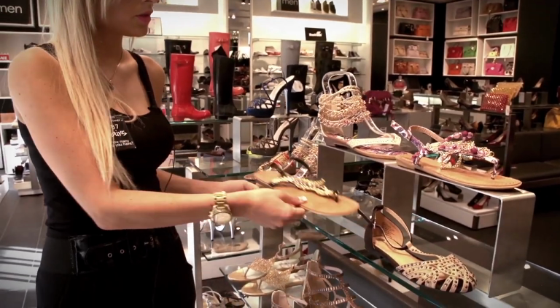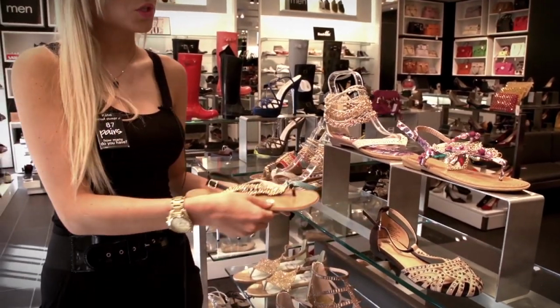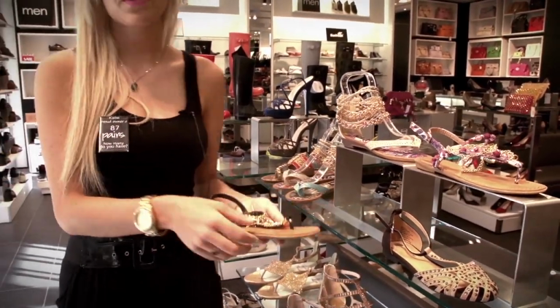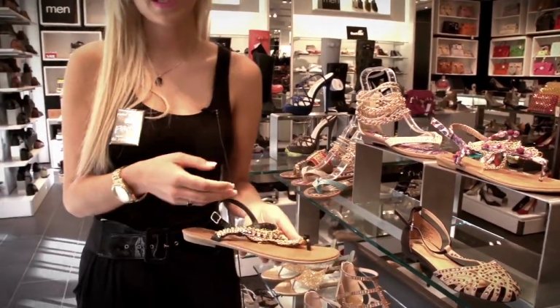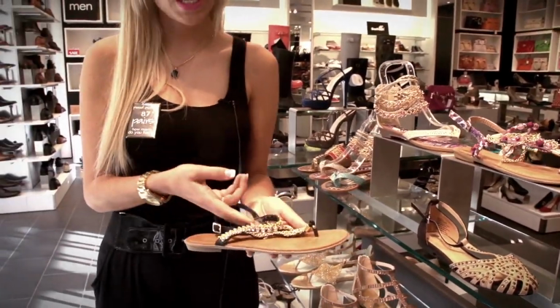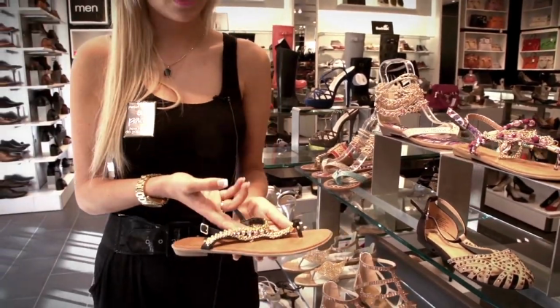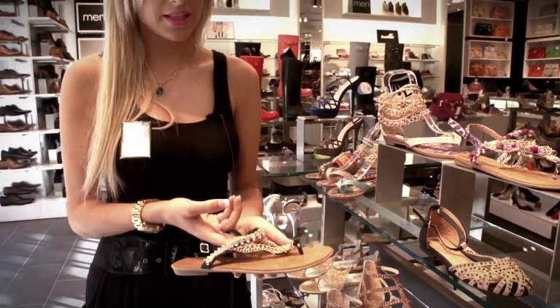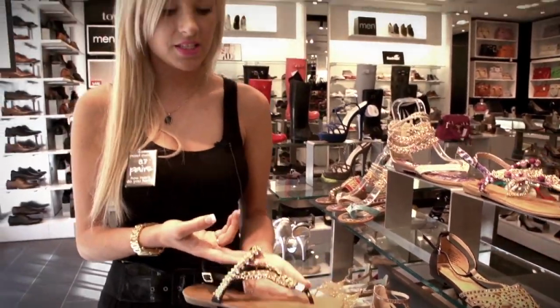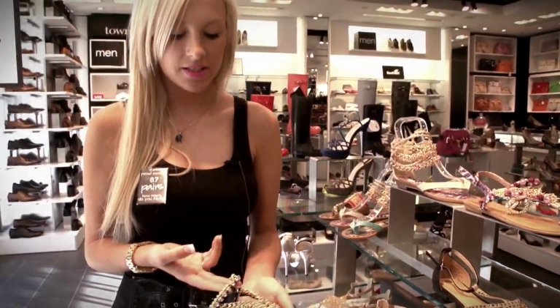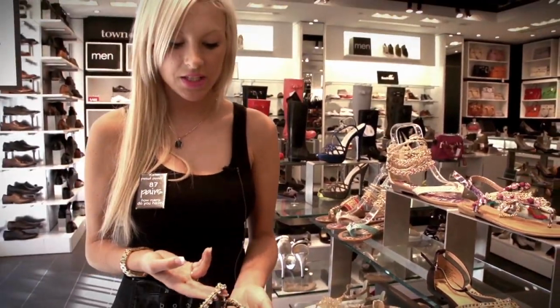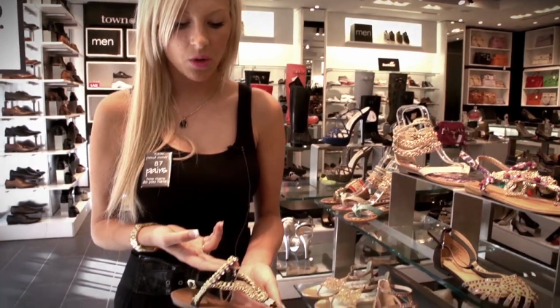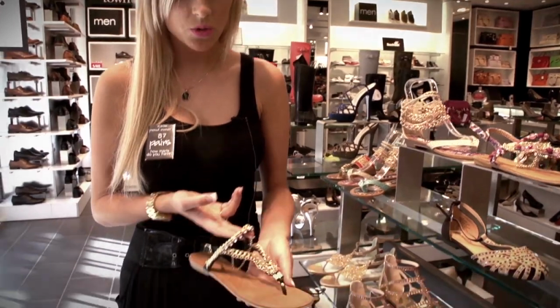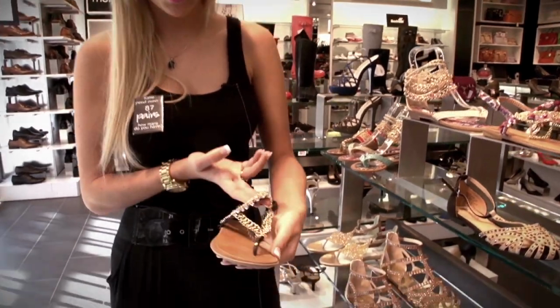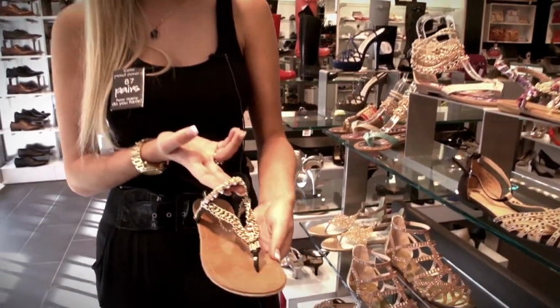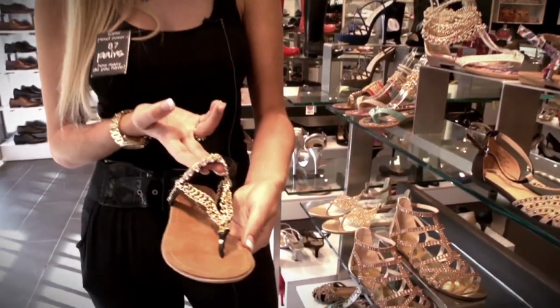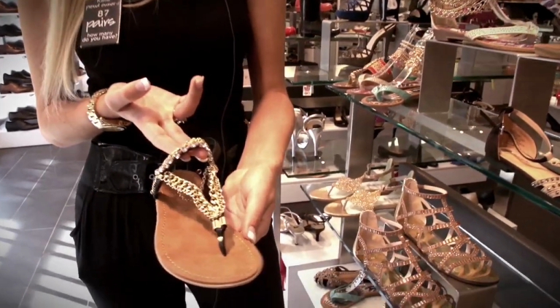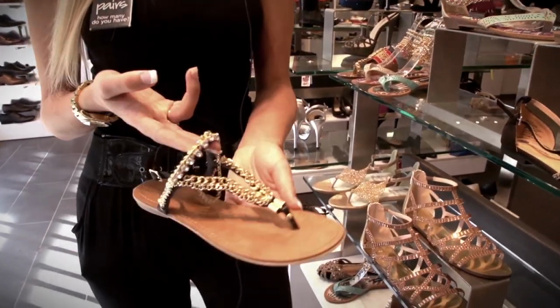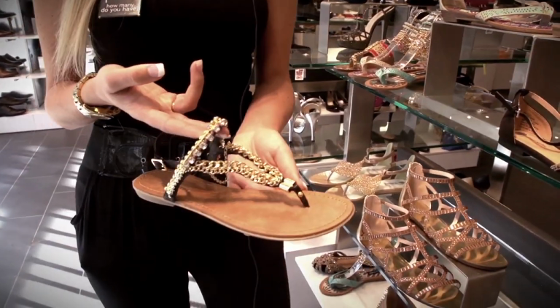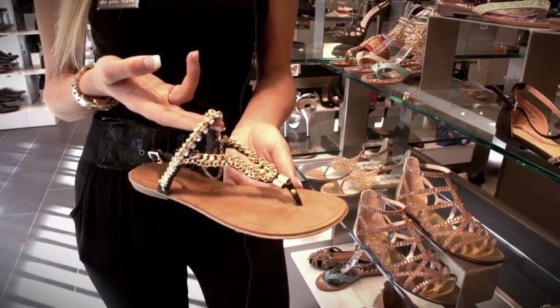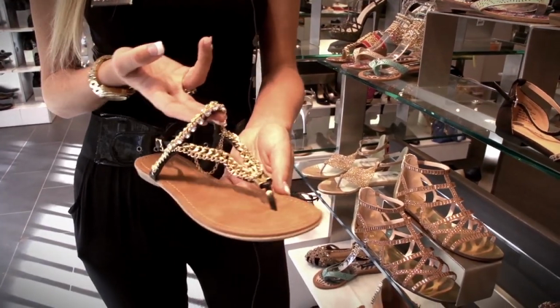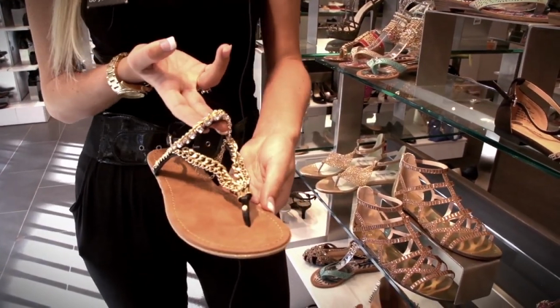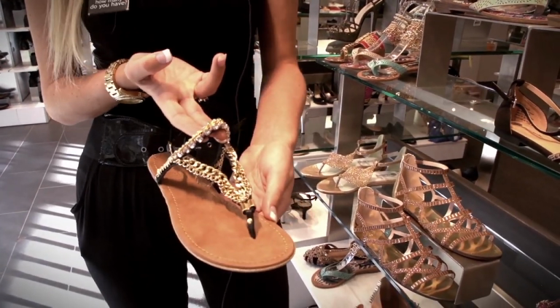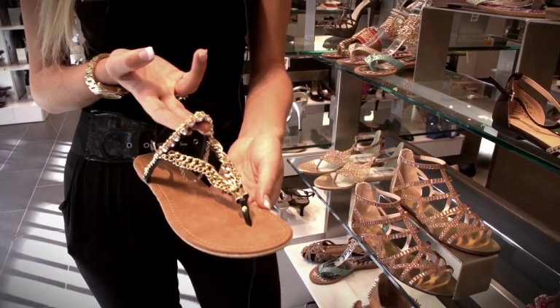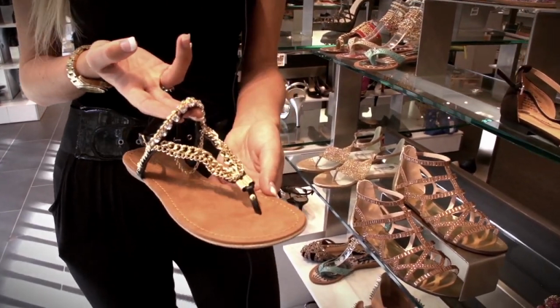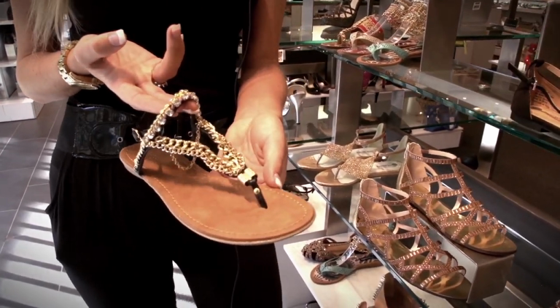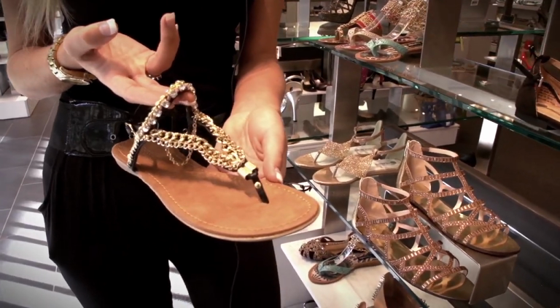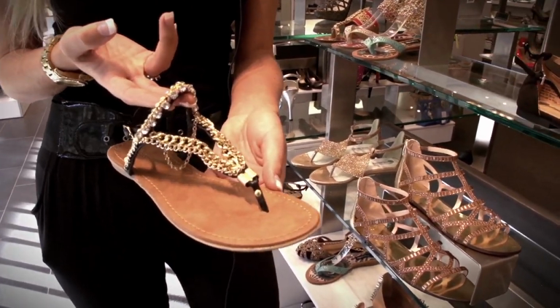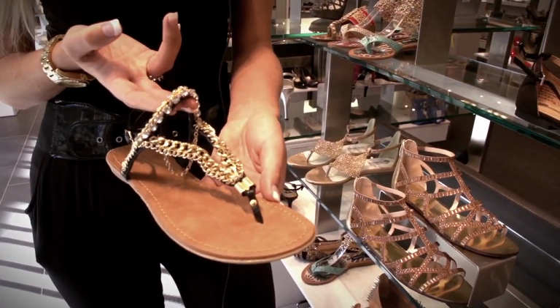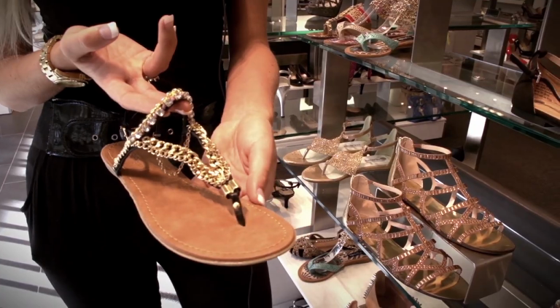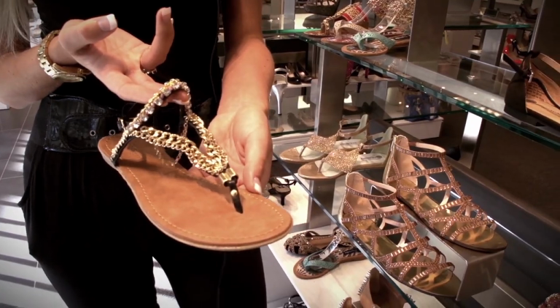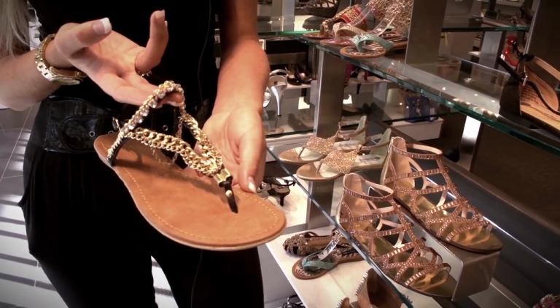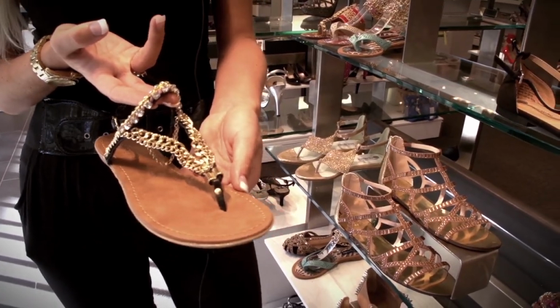Other embellished sandals like these Ziggy Sohos with the chains can be worn with other embellished bottoms like shorts and paired with a studded bag.